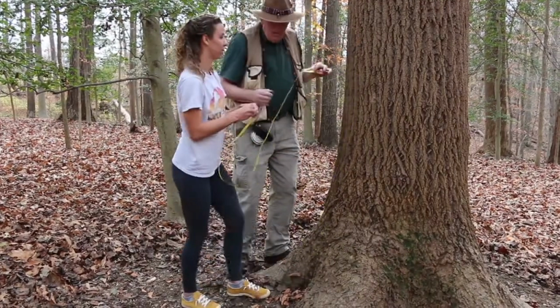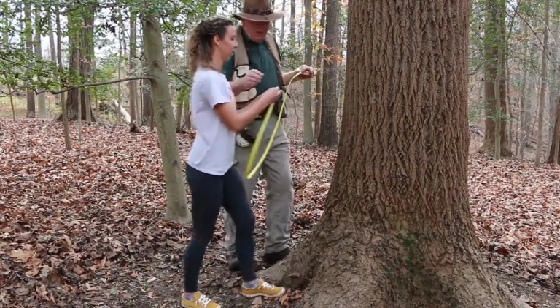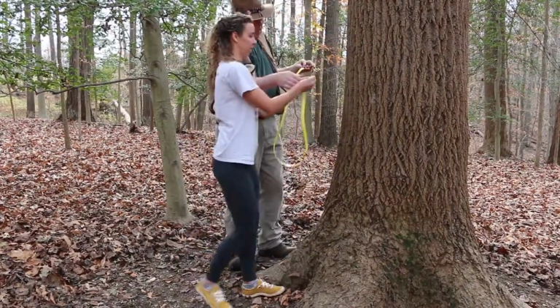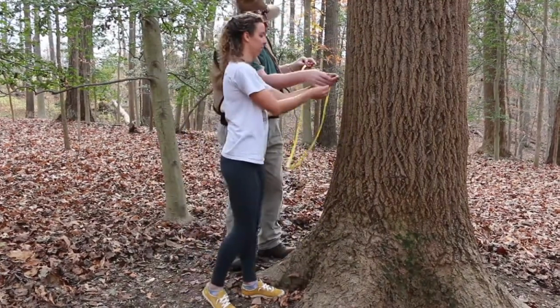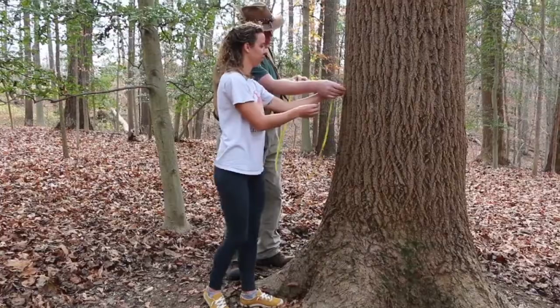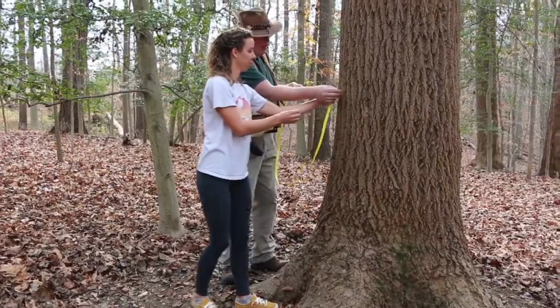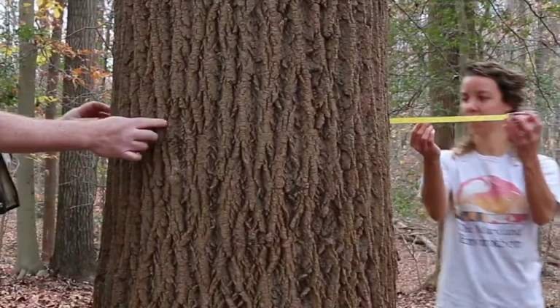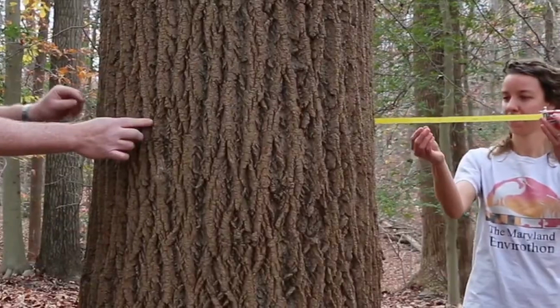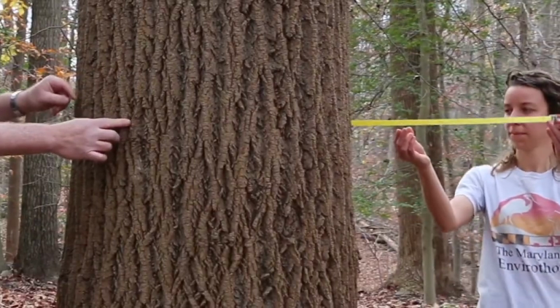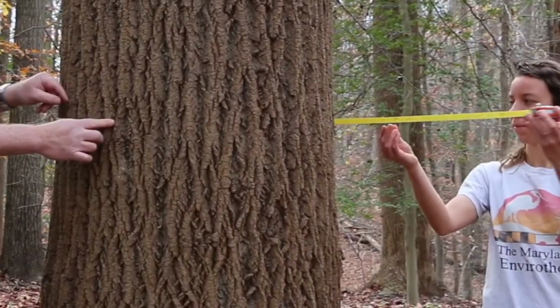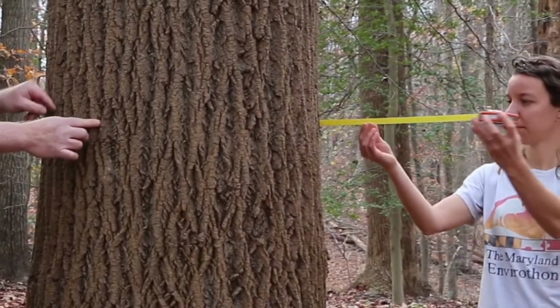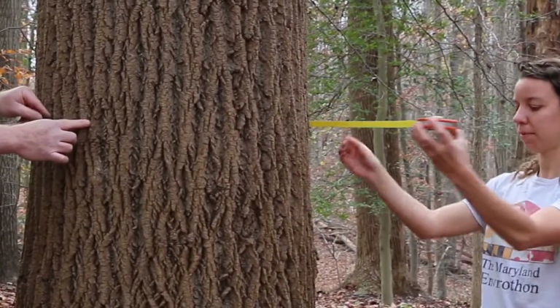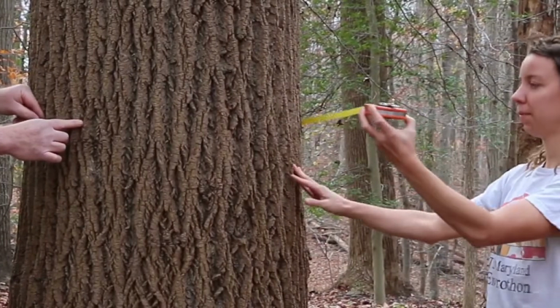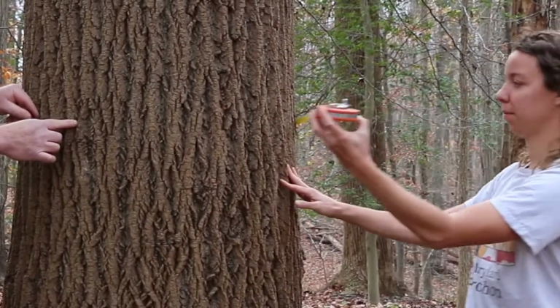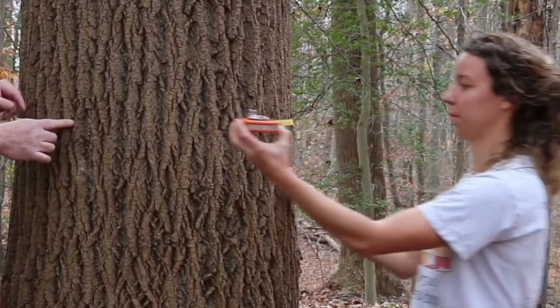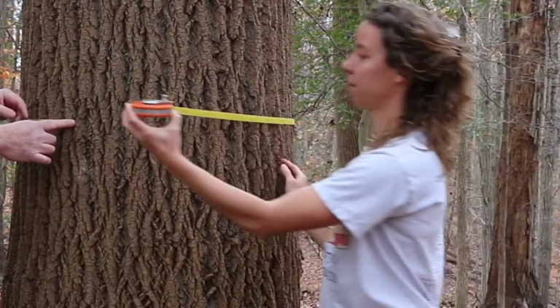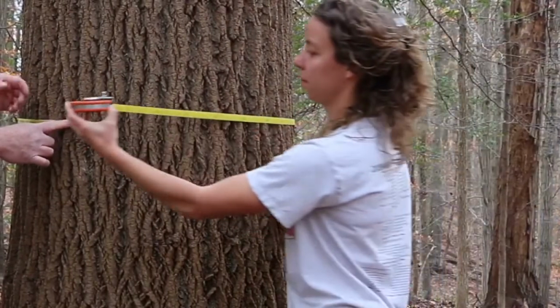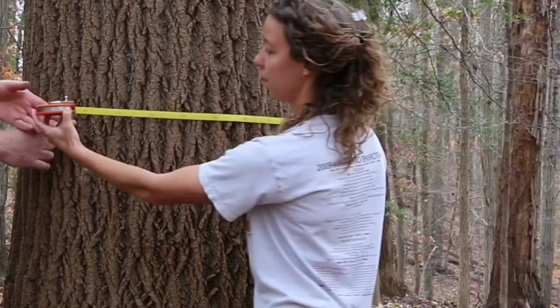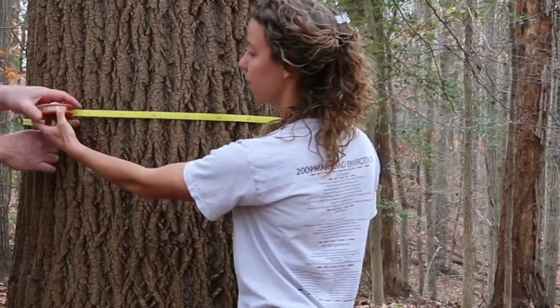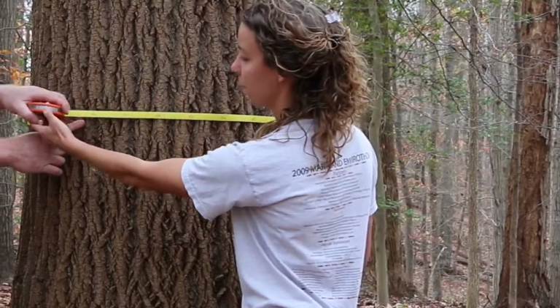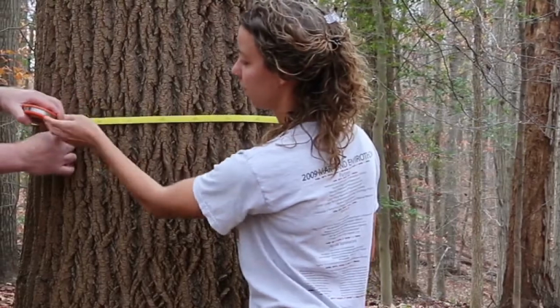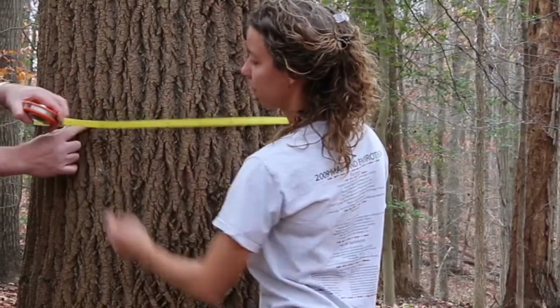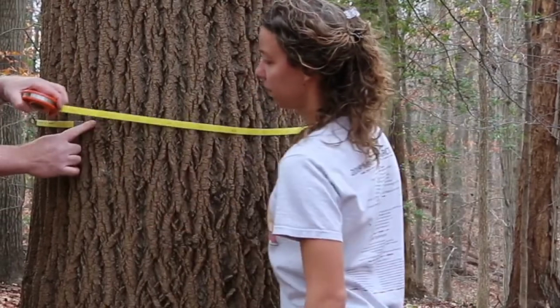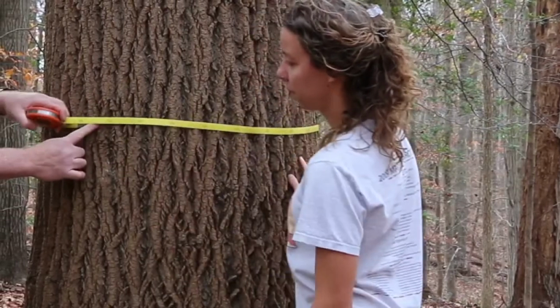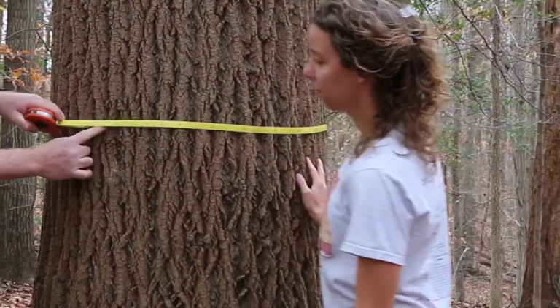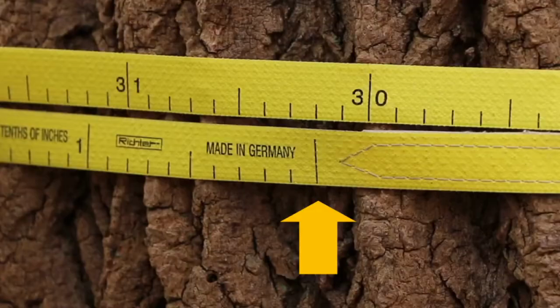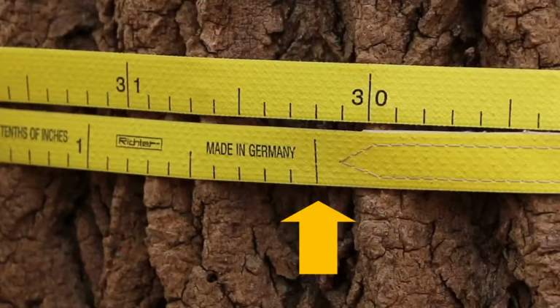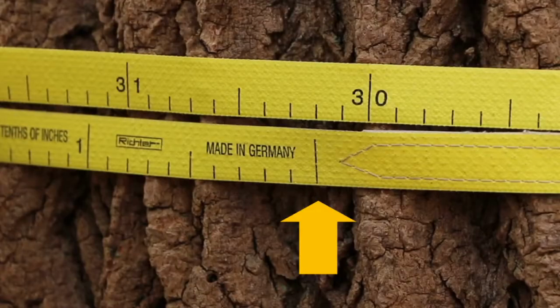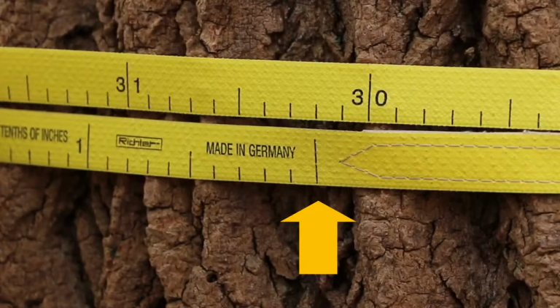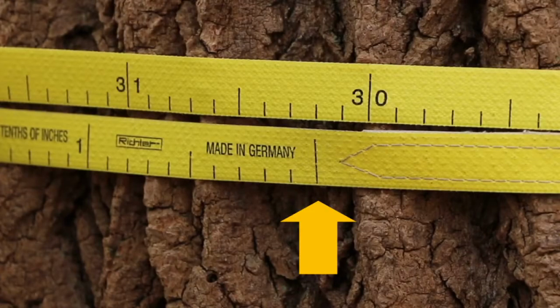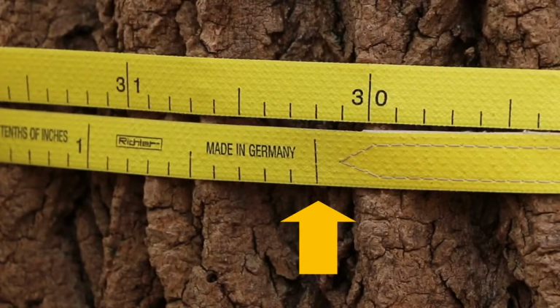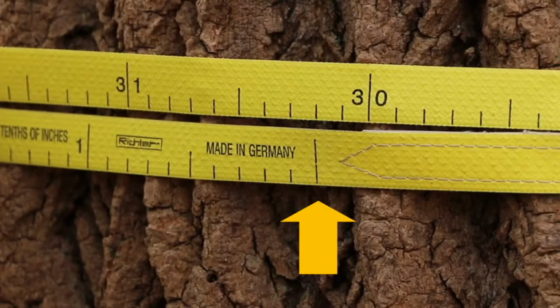Here it's fairly level so it doesn't really make a difference. Roll the tape around the tree keeping it level. We're going to read our measurement right here — right above where zero is, I have 30.2 inches.